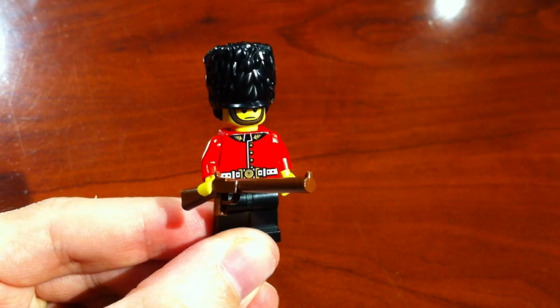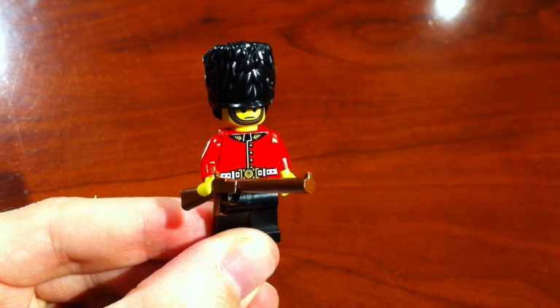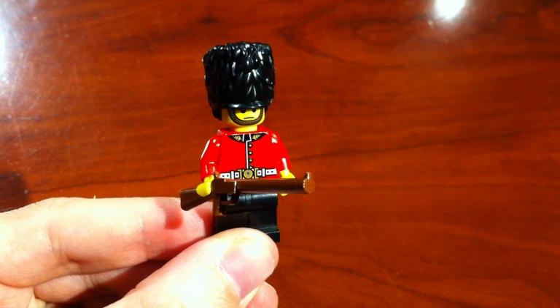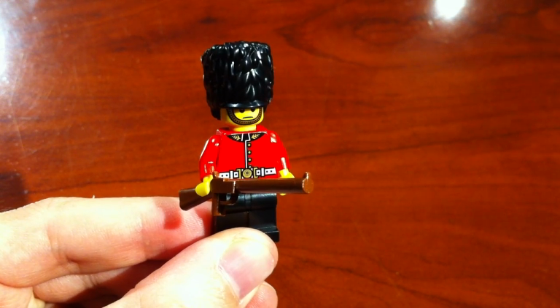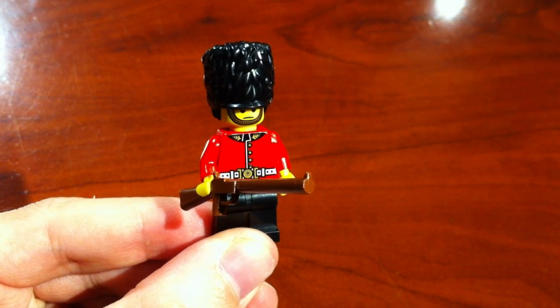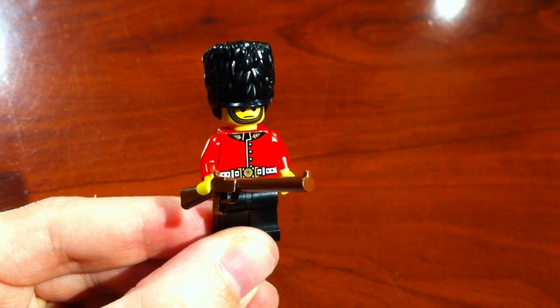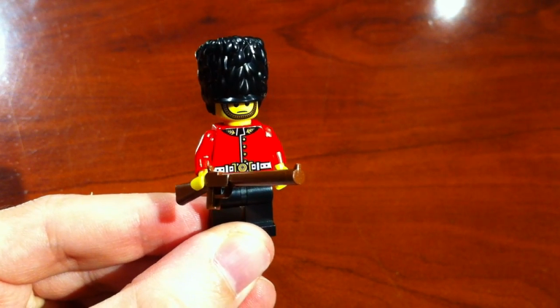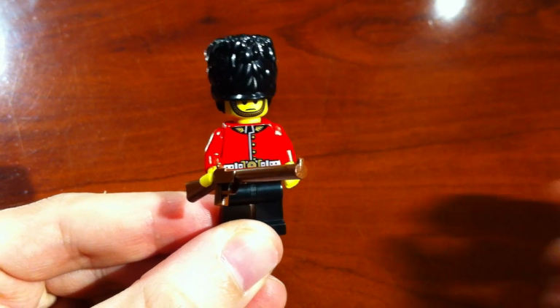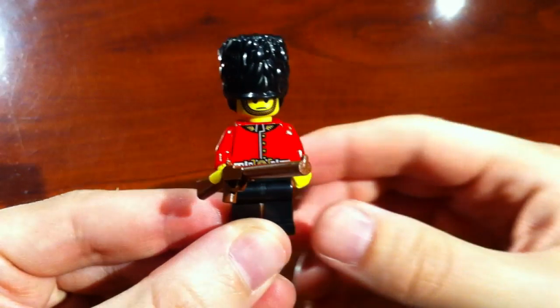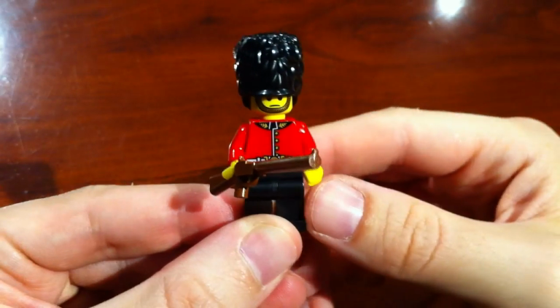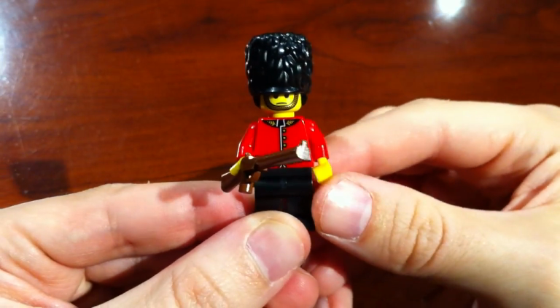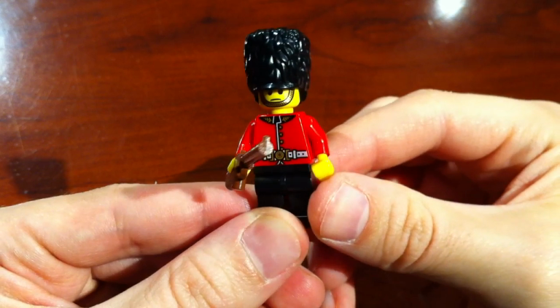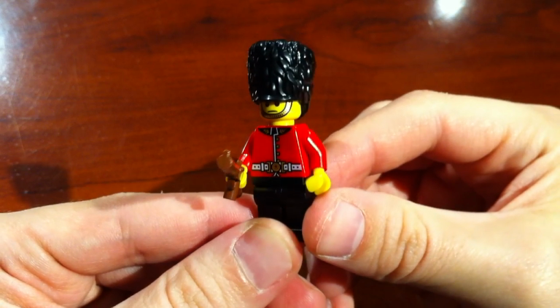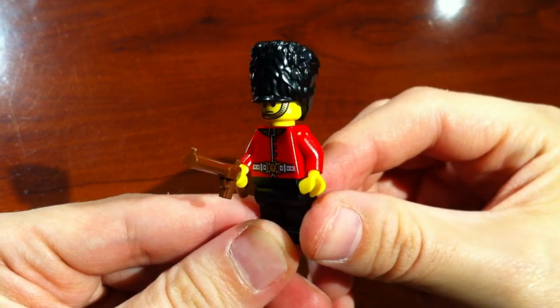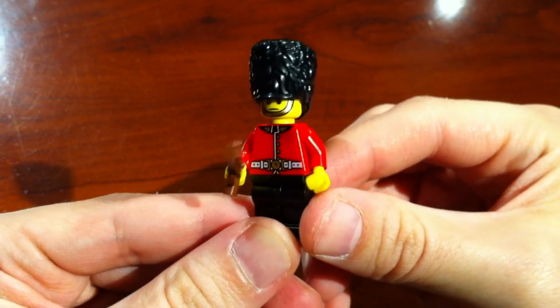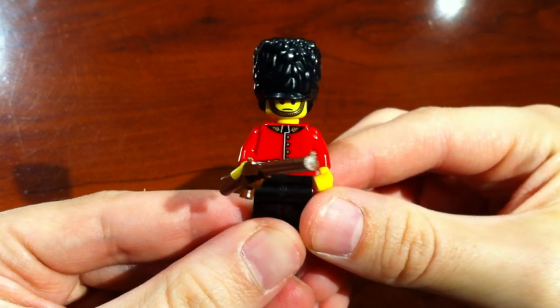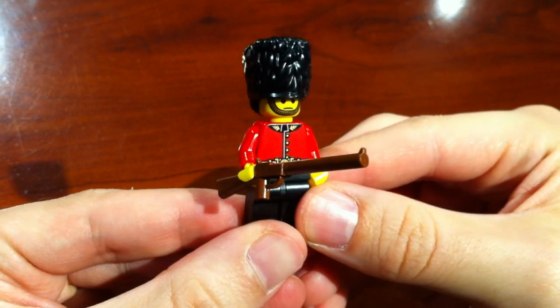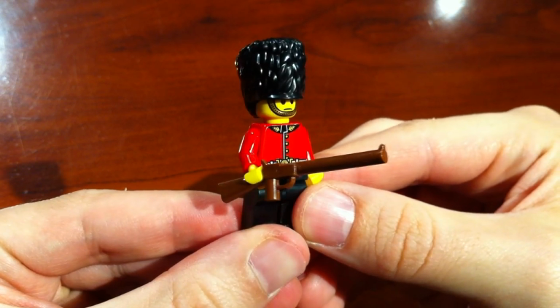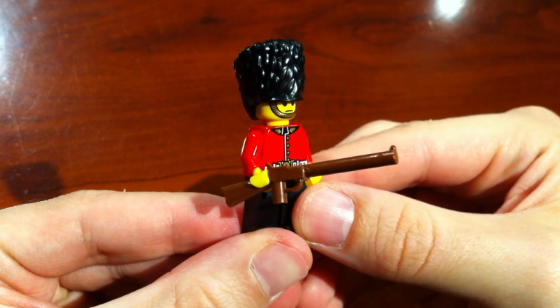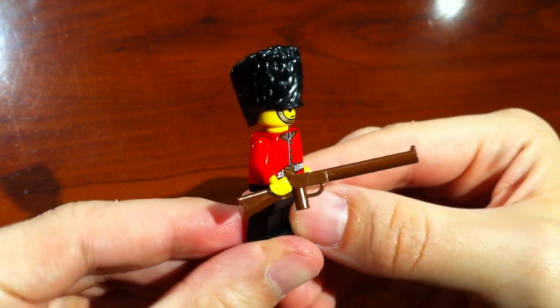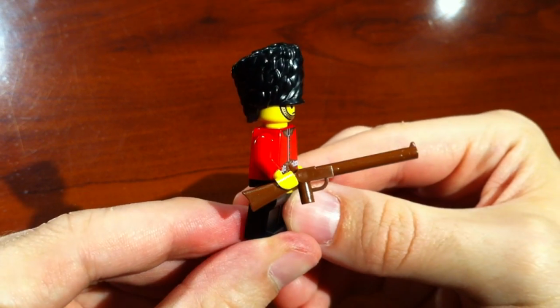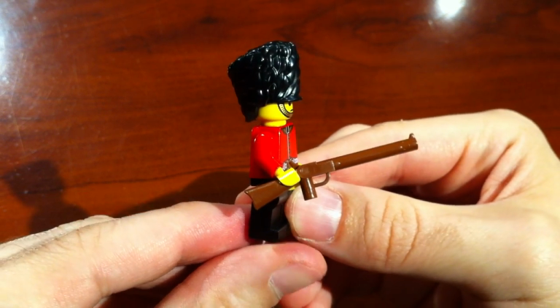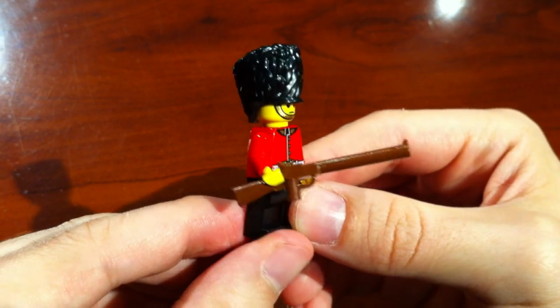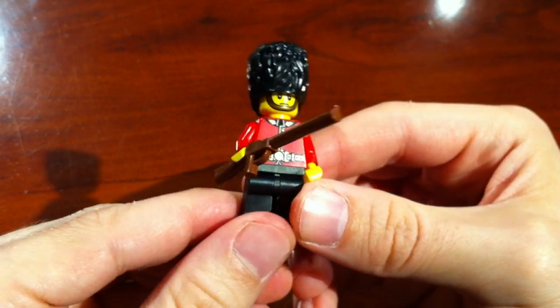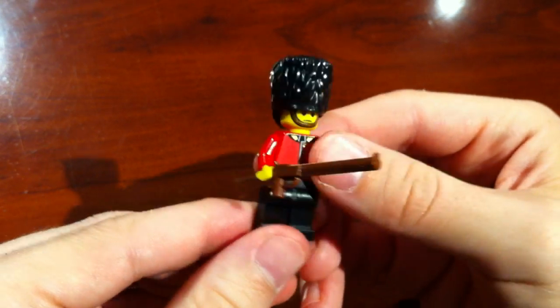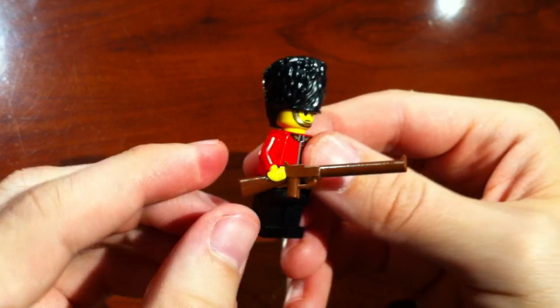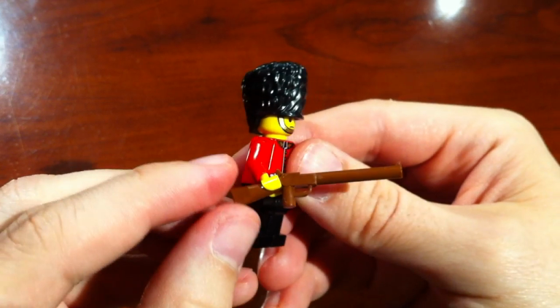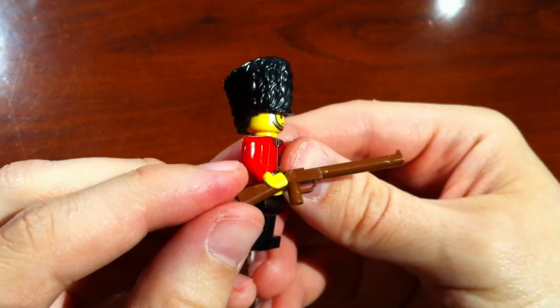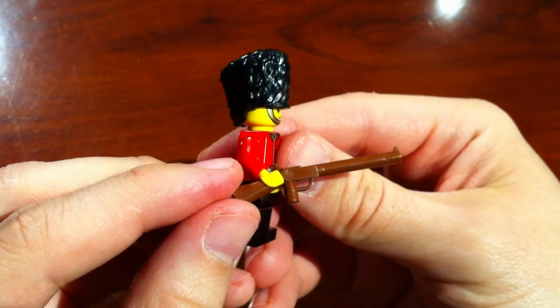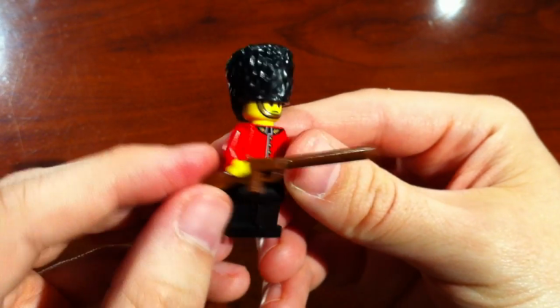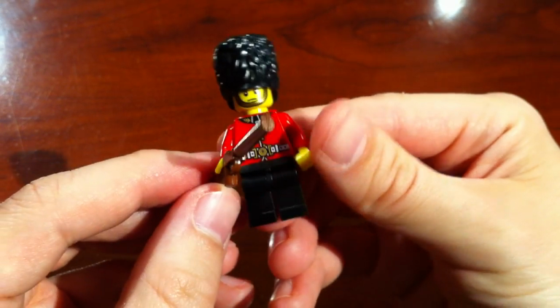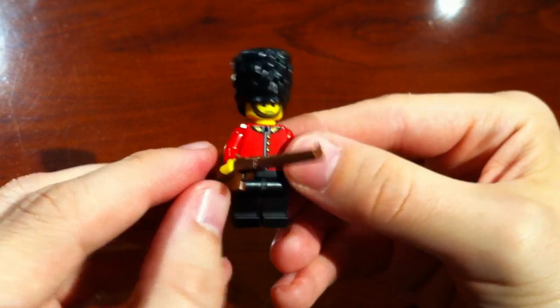This guy means business because he is a Royal Guard, part of Series 5 of the LEGO Minifigures series. Quite happy with this little guy. Standard rifle — we've certainly seen that before.